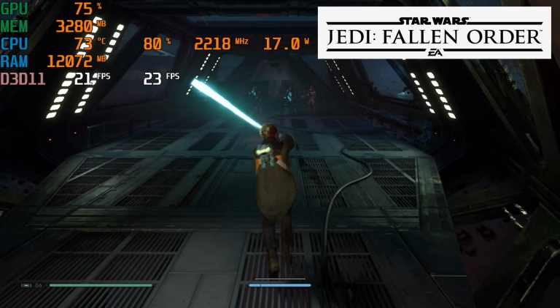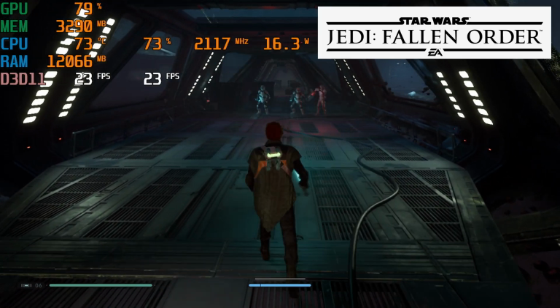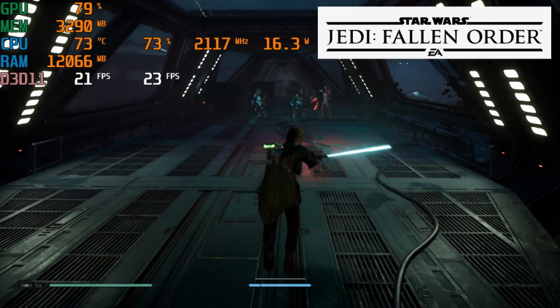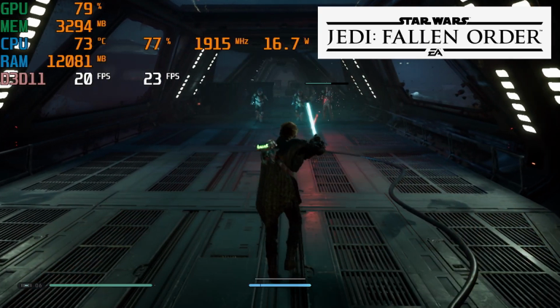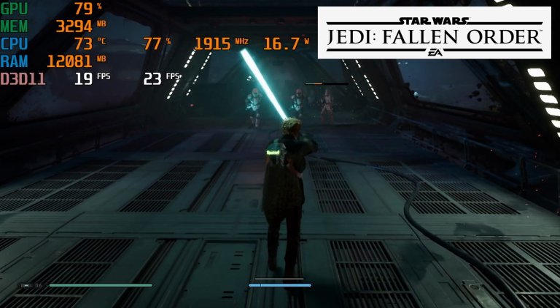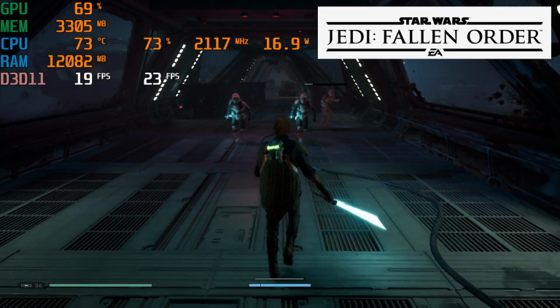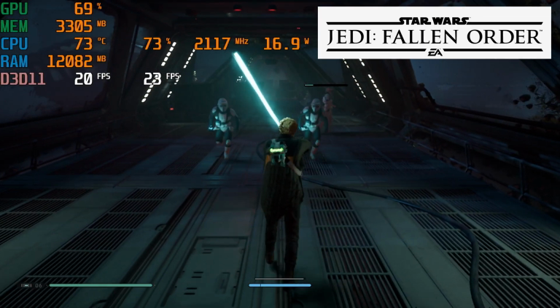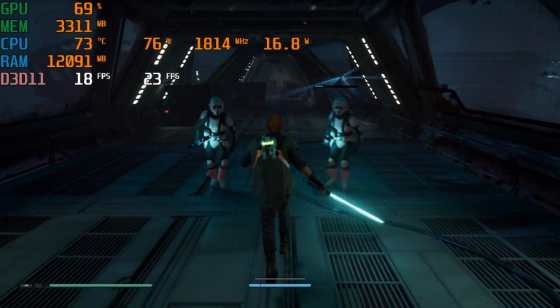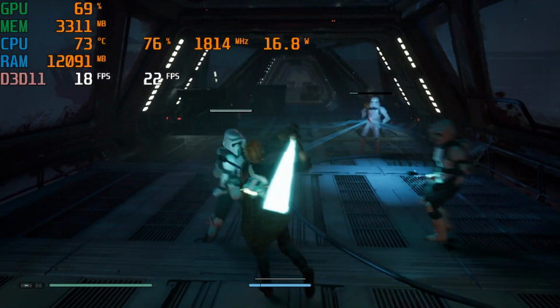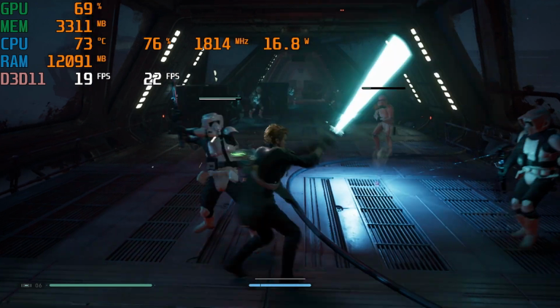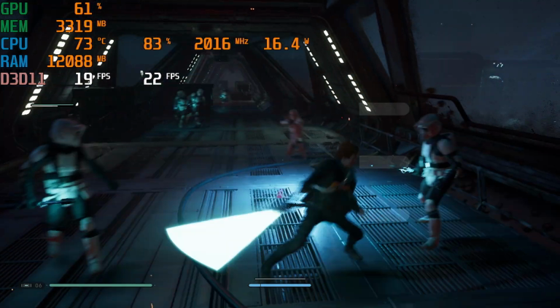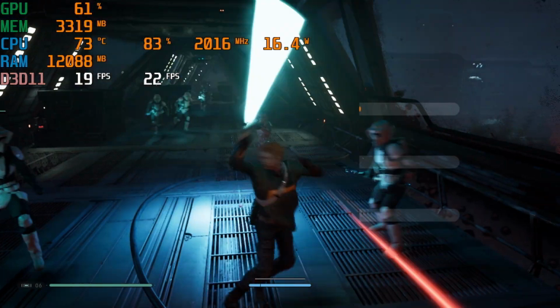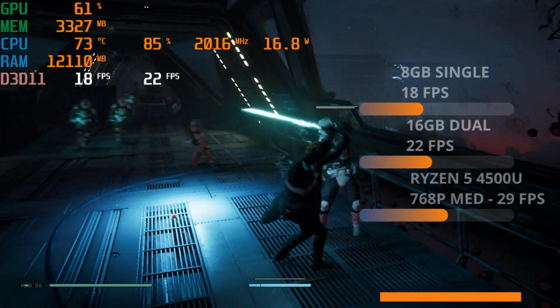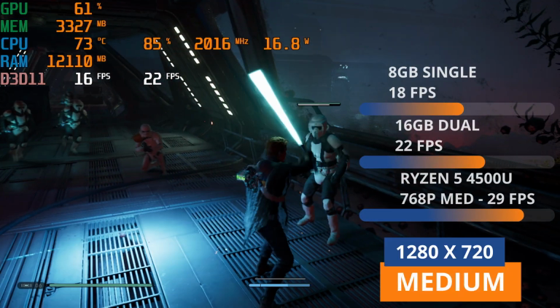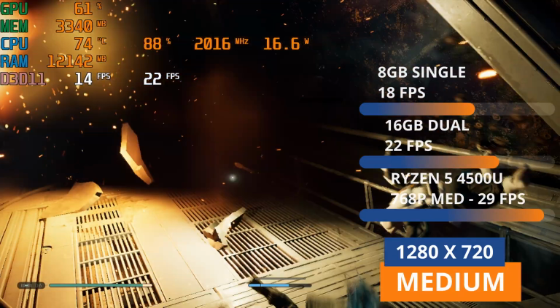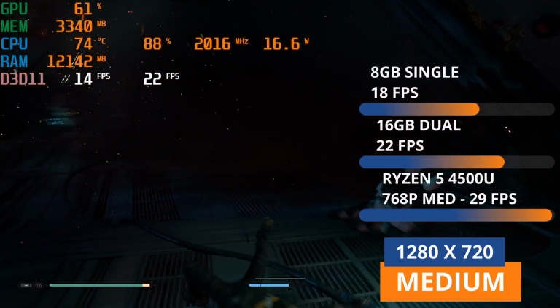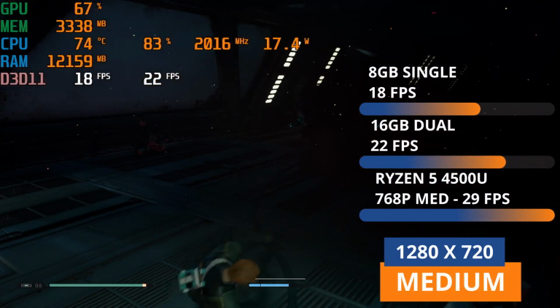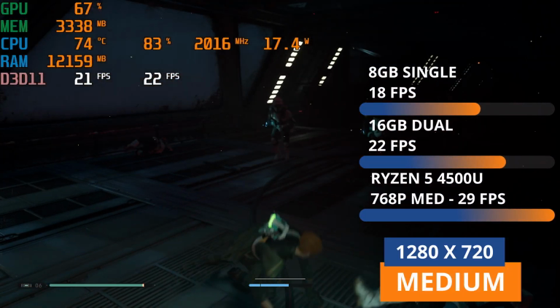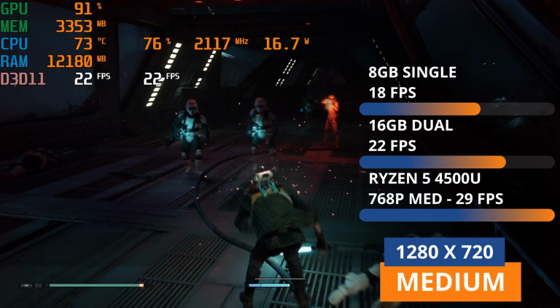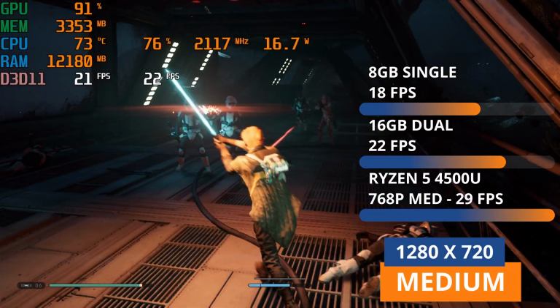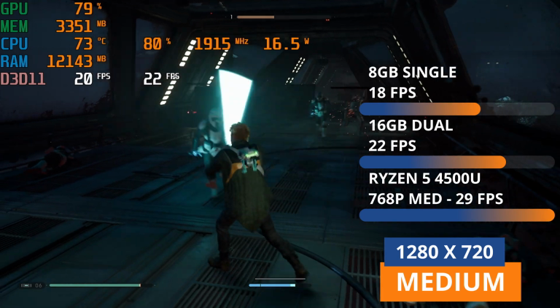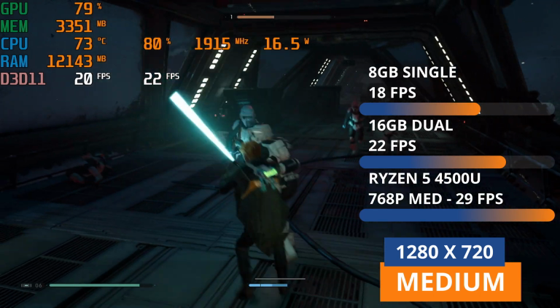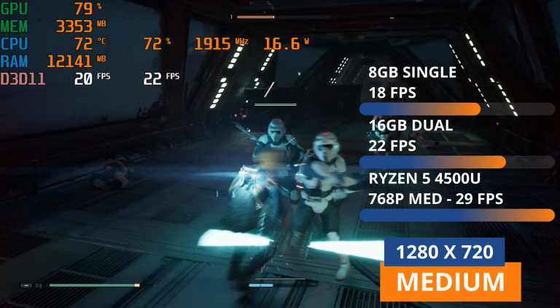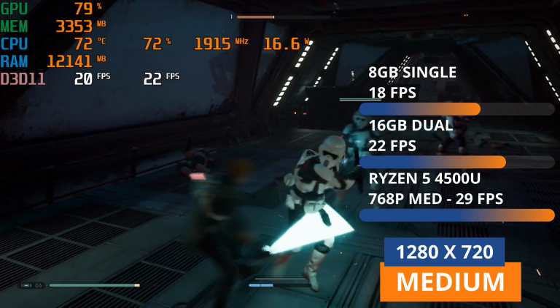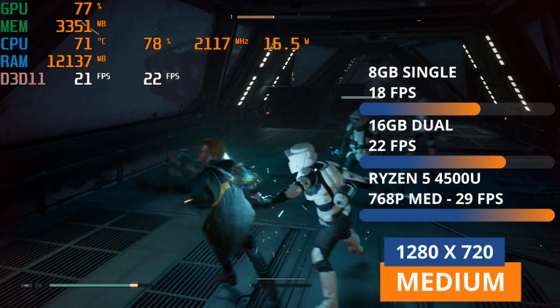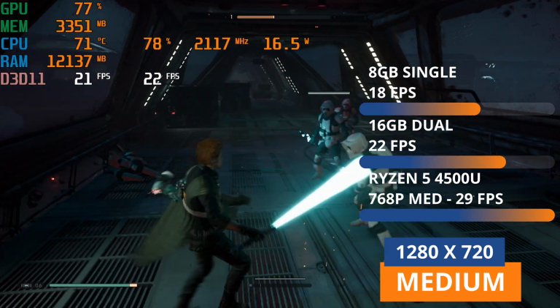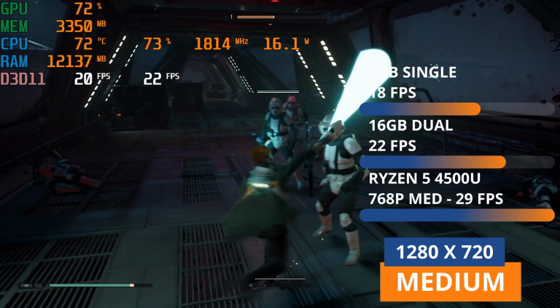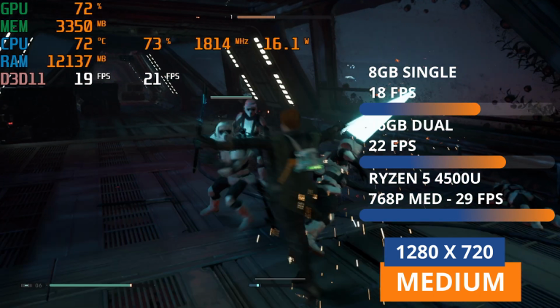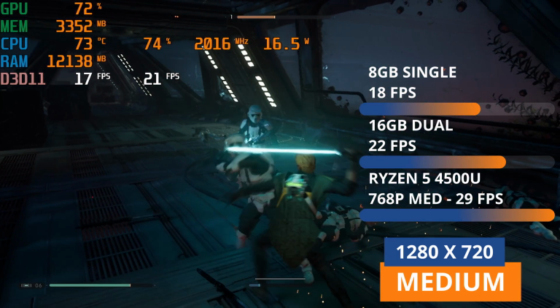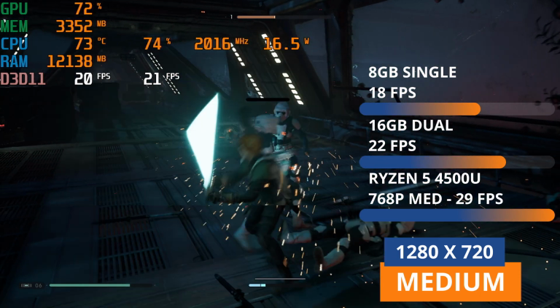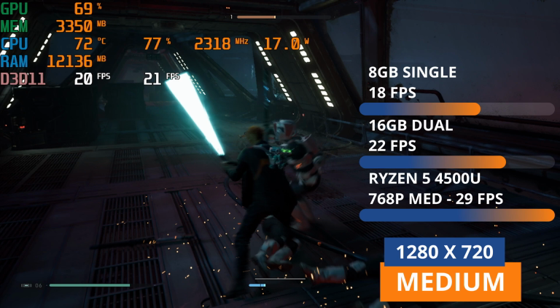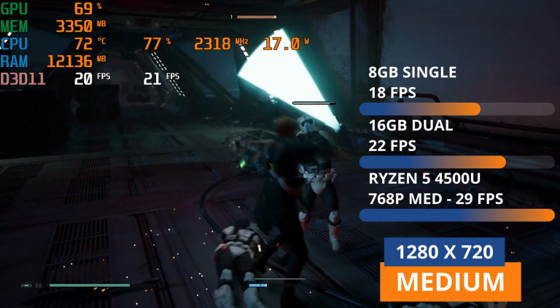Up first, we have Jedi Fallen Order, that originally ran at 720p medium settings and was getting an average of 18 FPS. Now we're getting 22 frames per second, but this is no match for the Ryzen that managed to run at 768p and 29 frames per second.